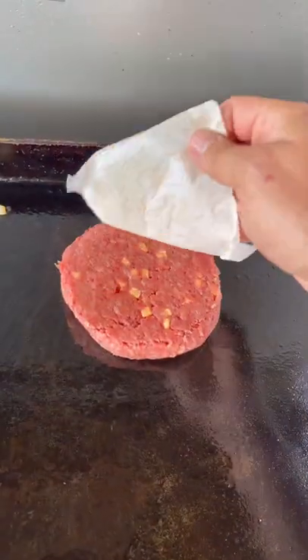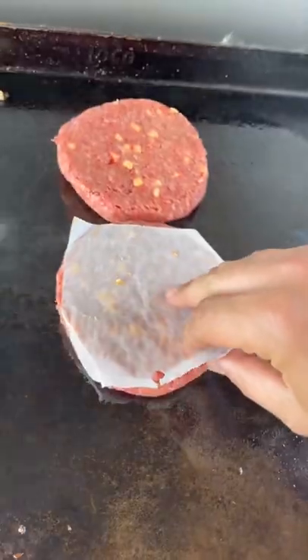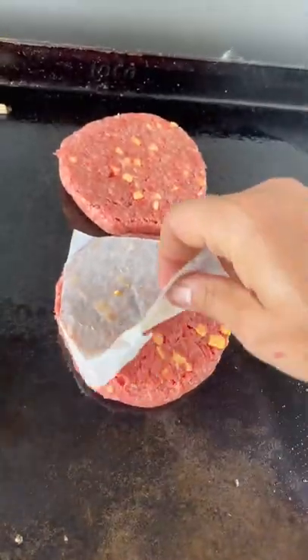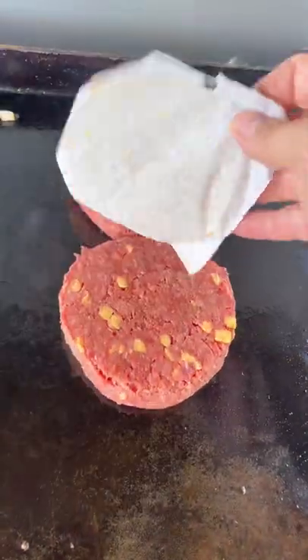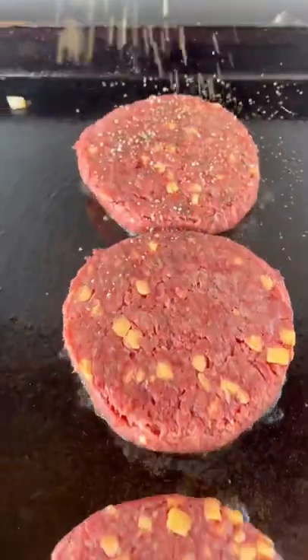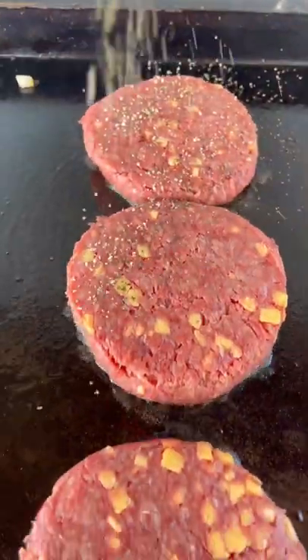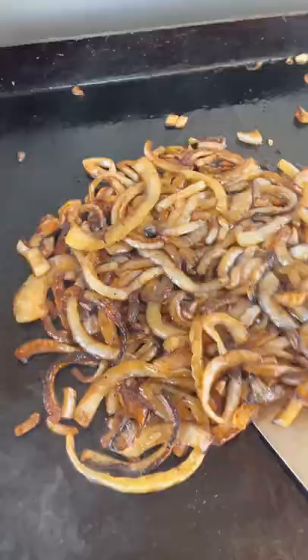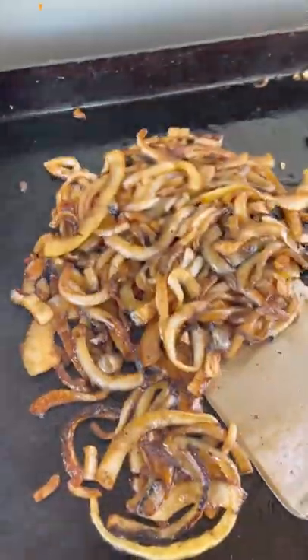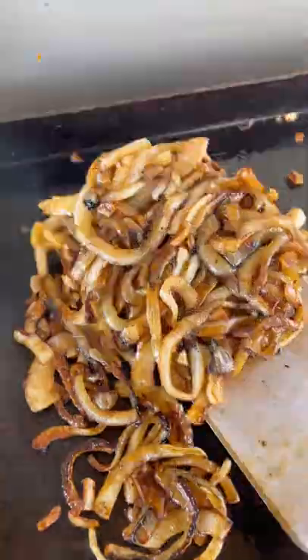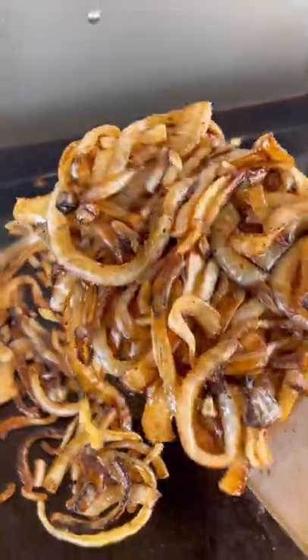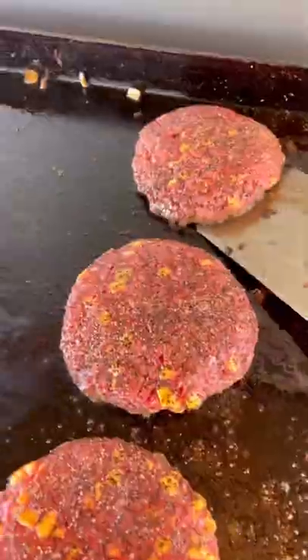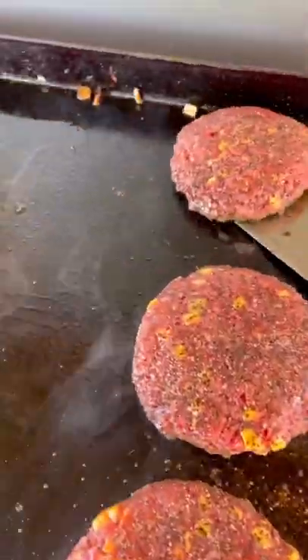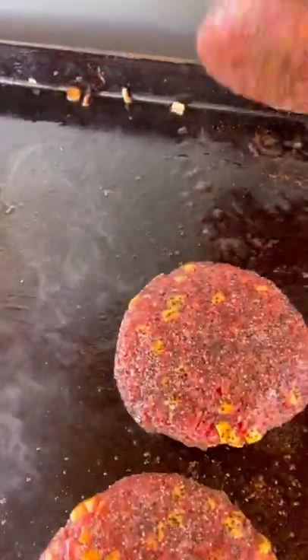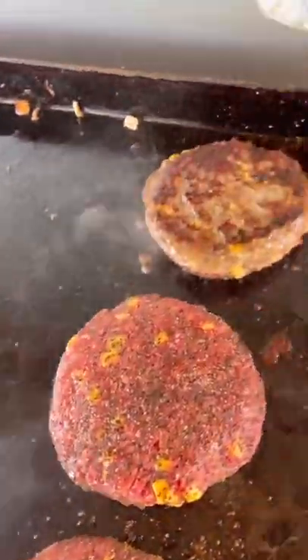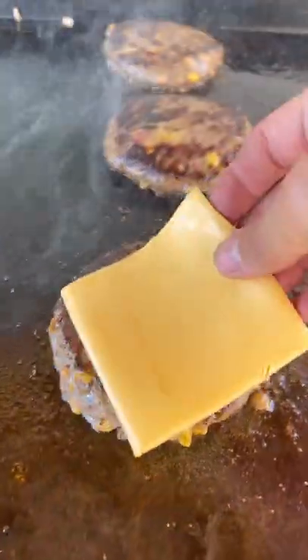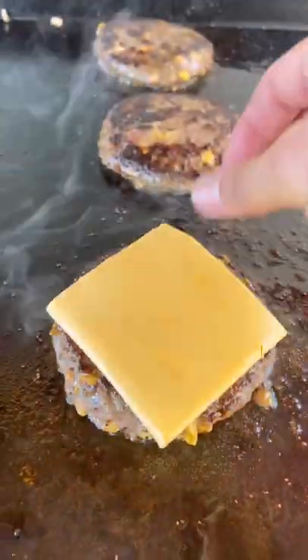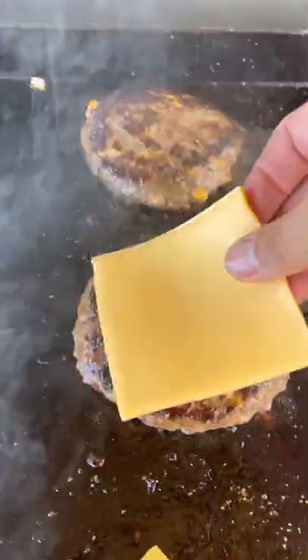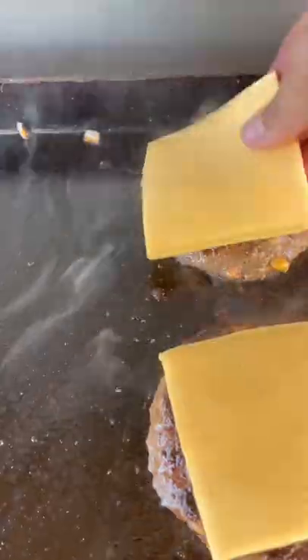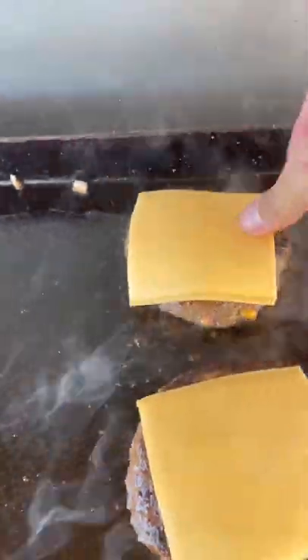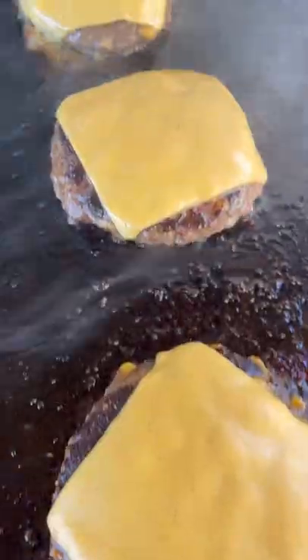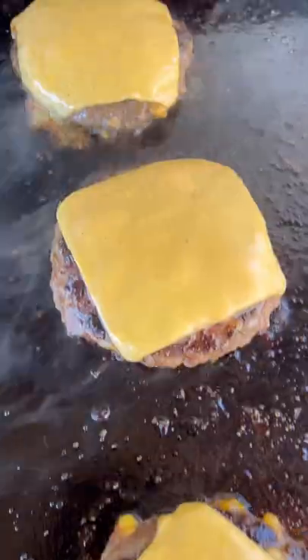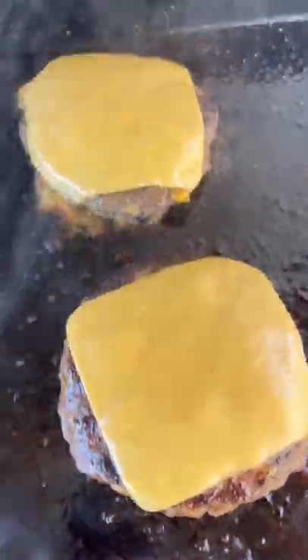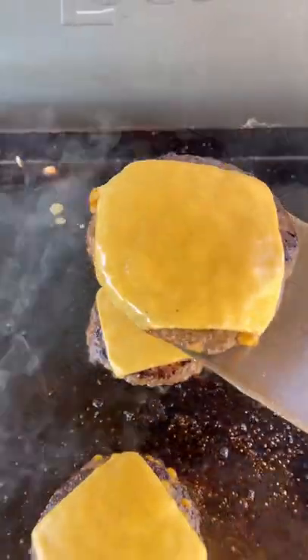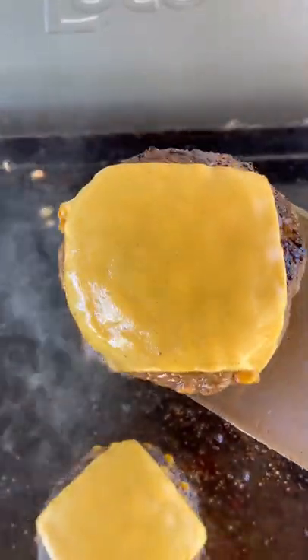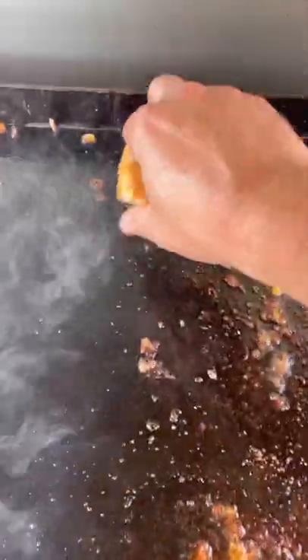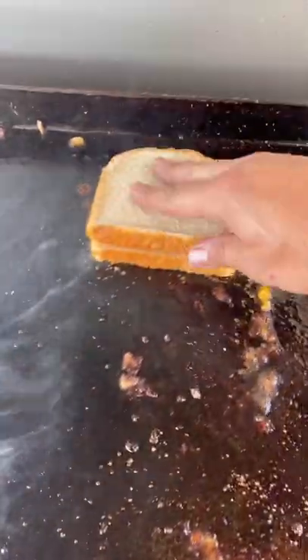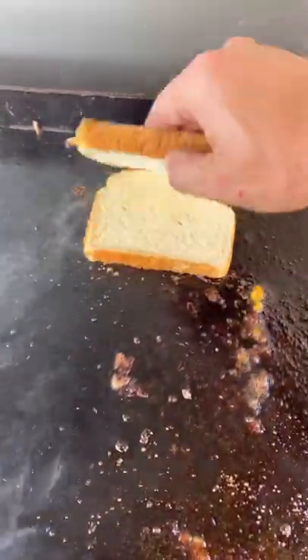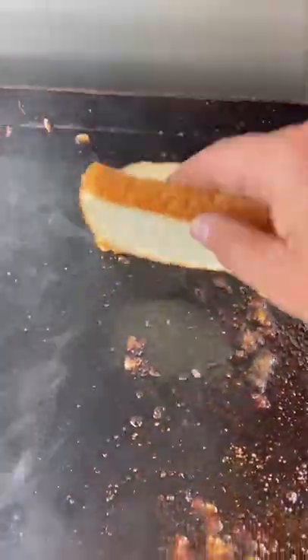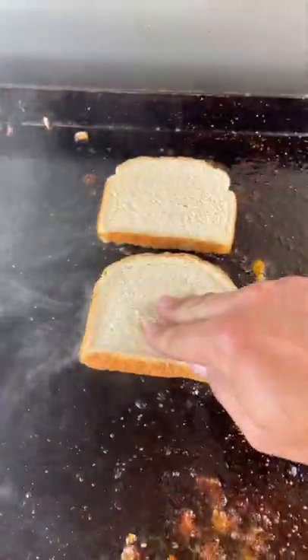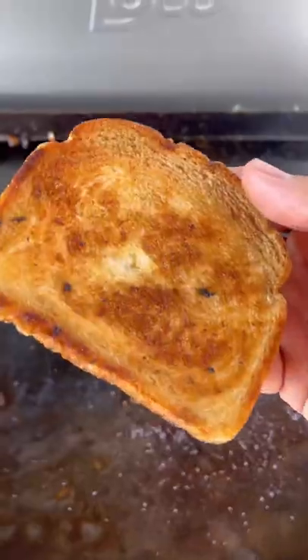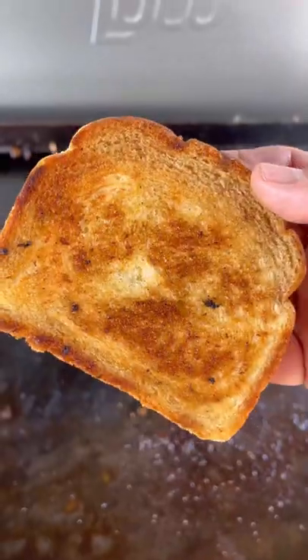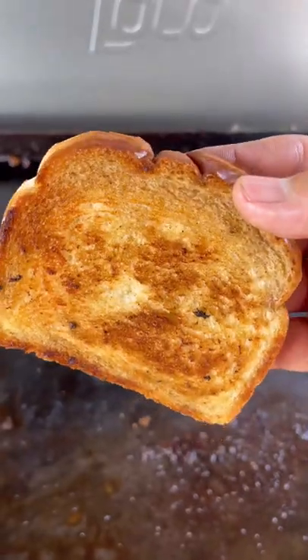Burger patties go in next. I'm going to season these up with some salt, pepper, and garlic. When the onions are done, pull them out. Flip the patties, add some cheese, and get that cheese nice and melty. When these are ready, I'm going to toast up my bread, and now it's time to assemble.